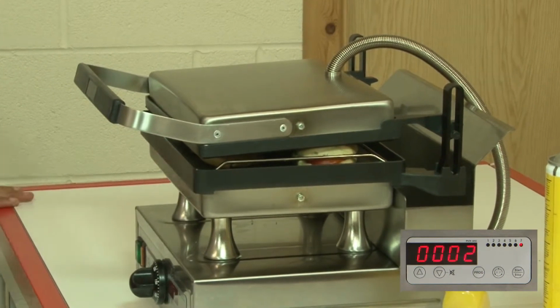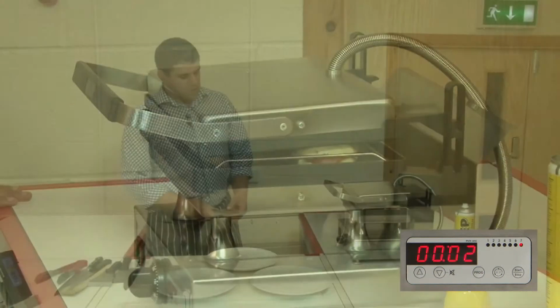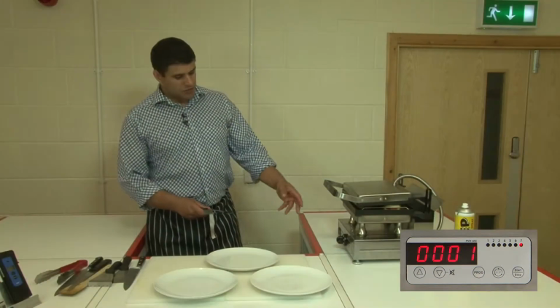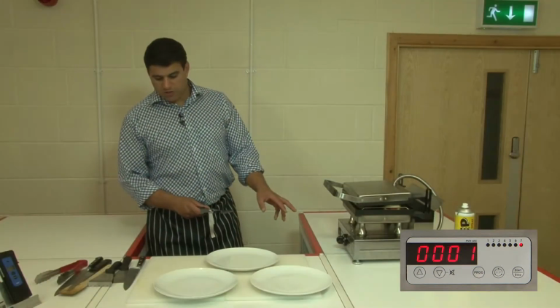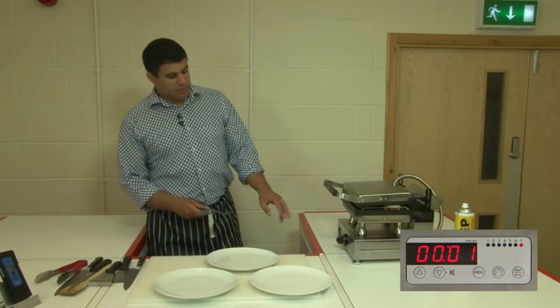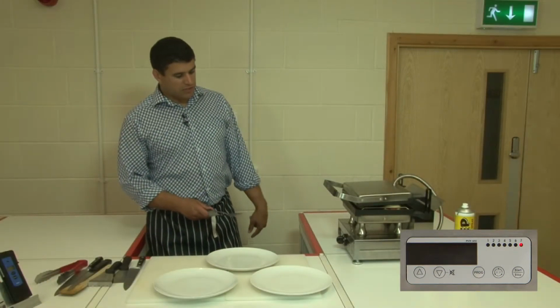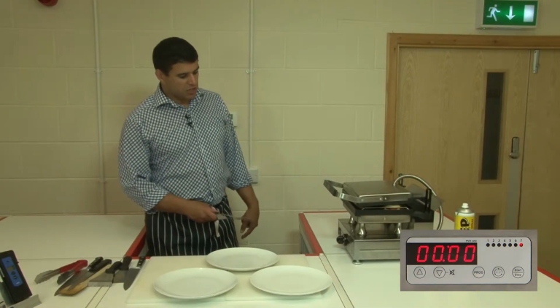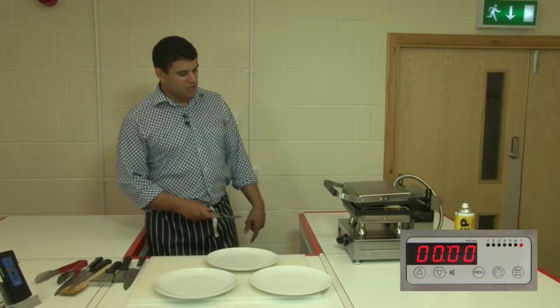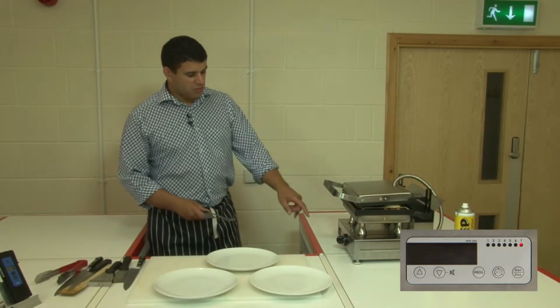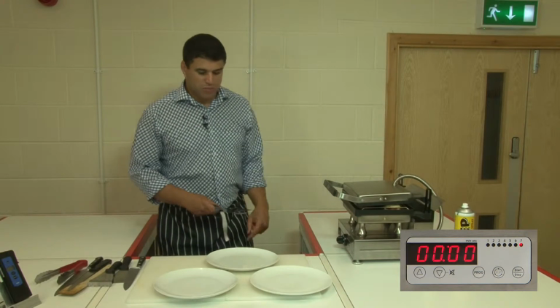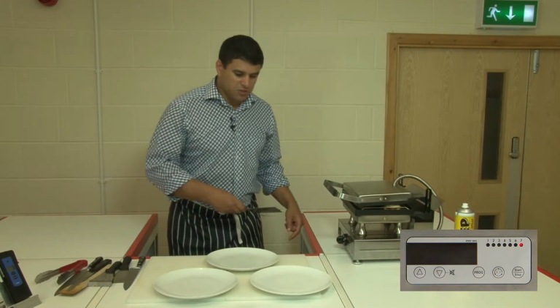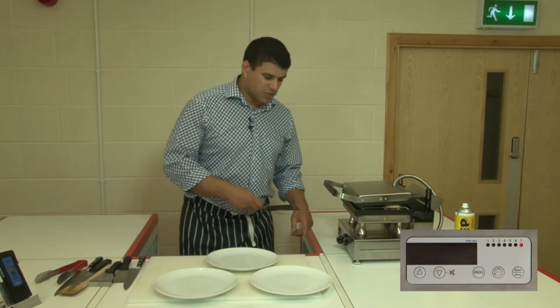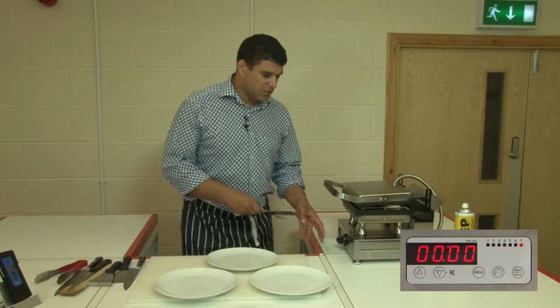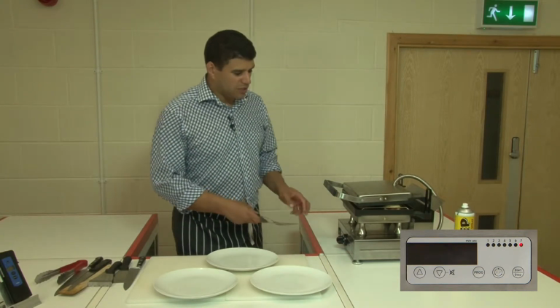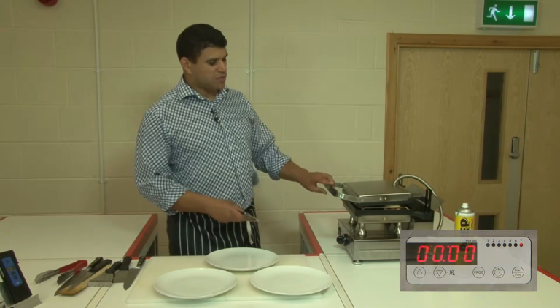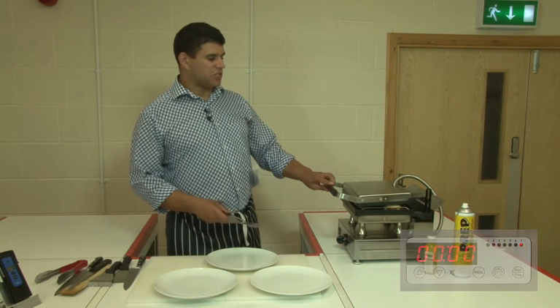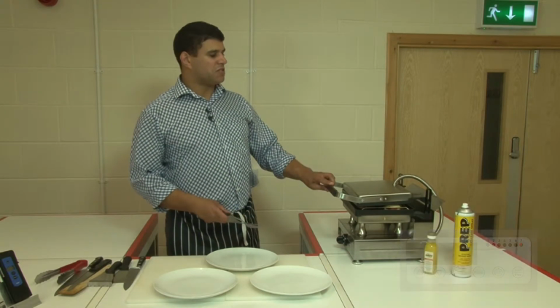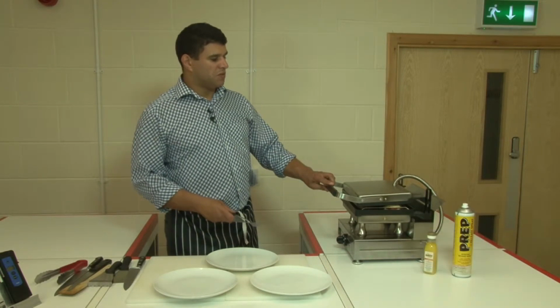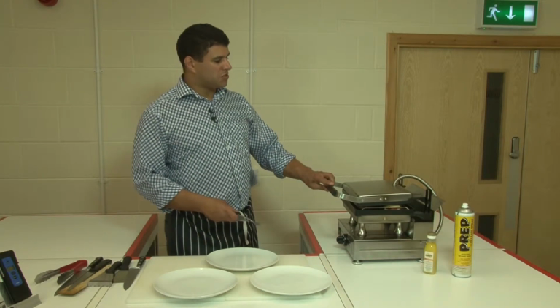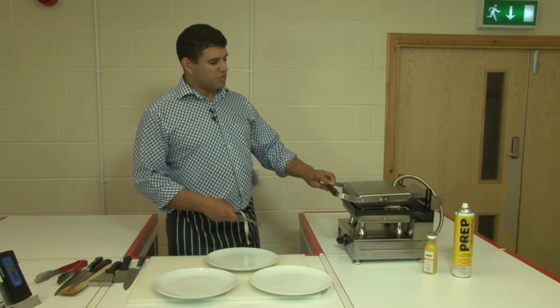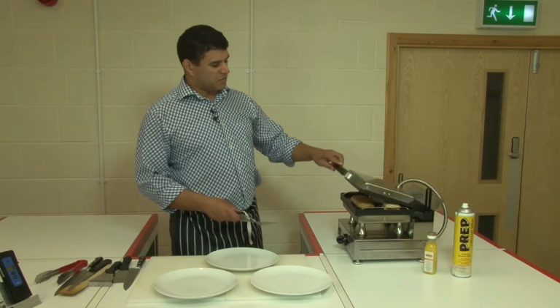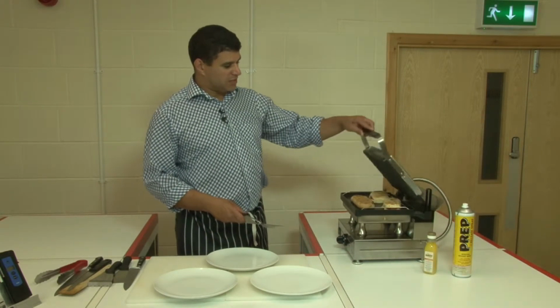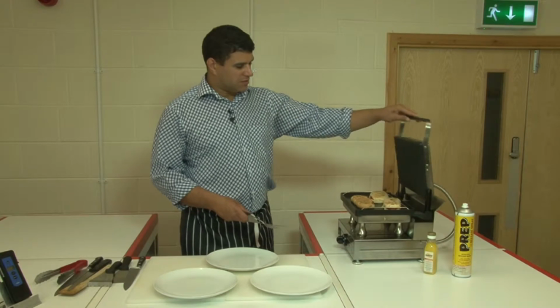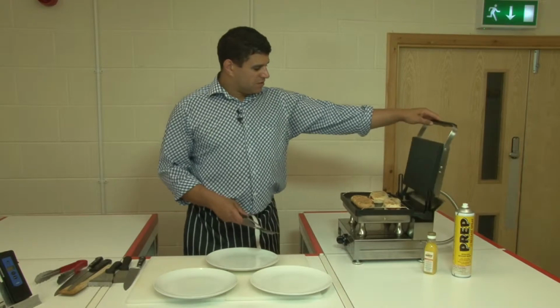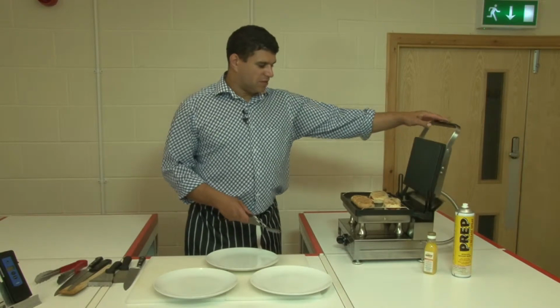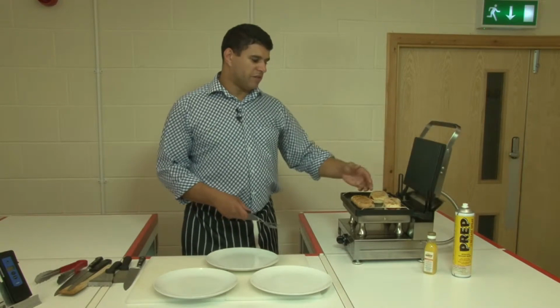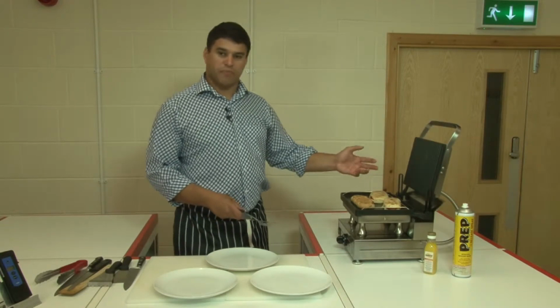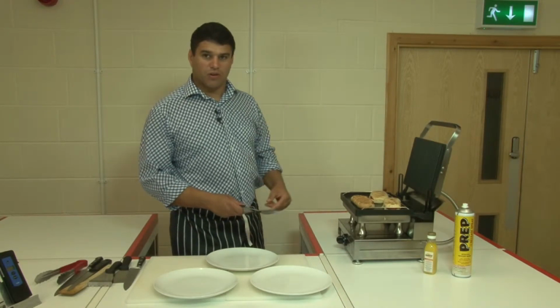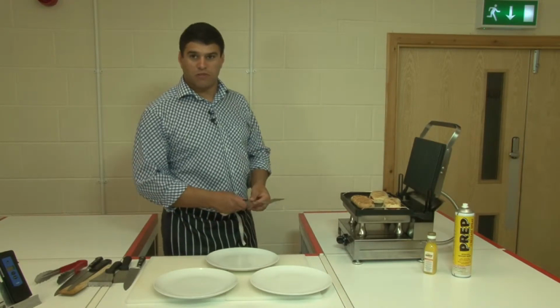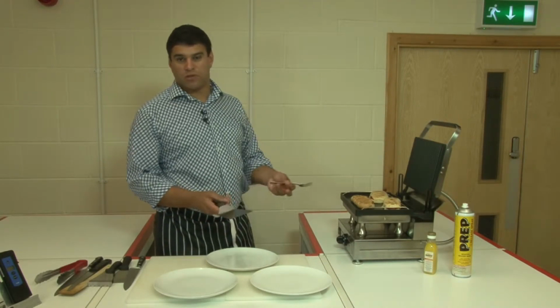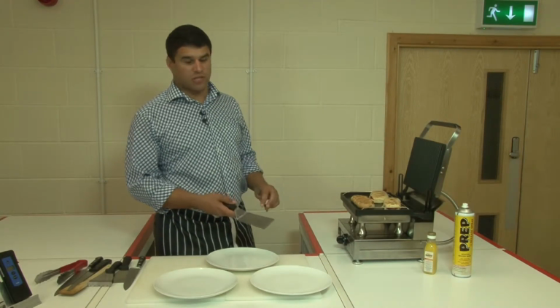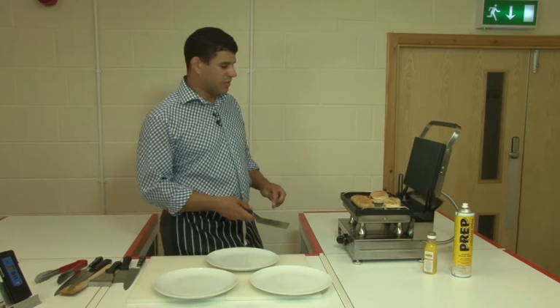I've picked my spatula up because it's telling me to get back to the machine. My two minutes has passed — it beeps, it flashes. All I simply do is lift the lid and there we have it, all three done all at the same time.